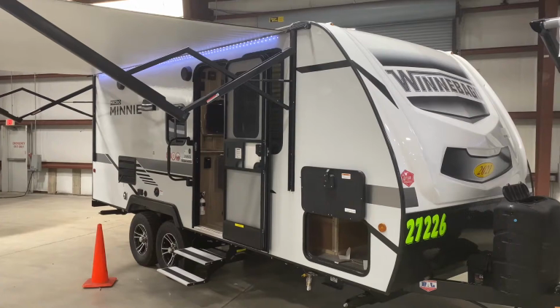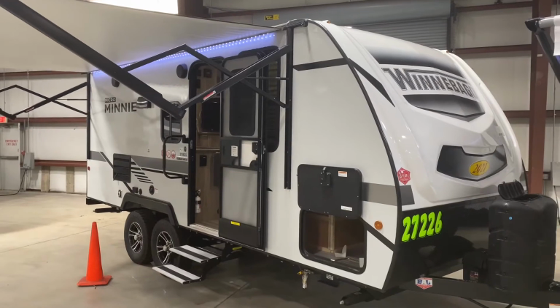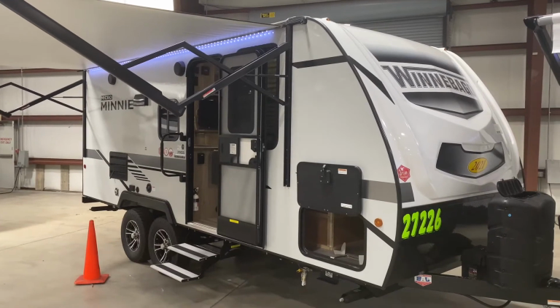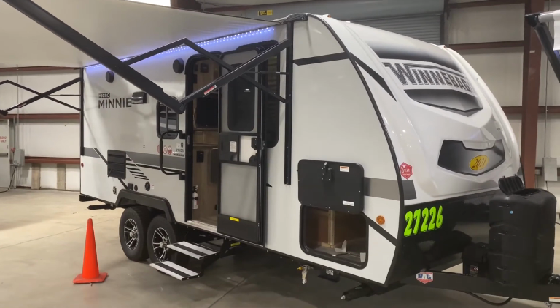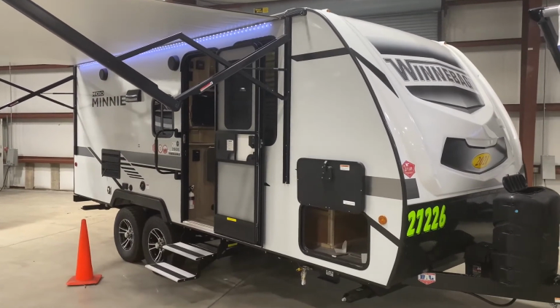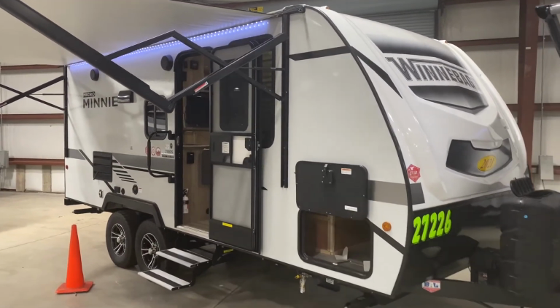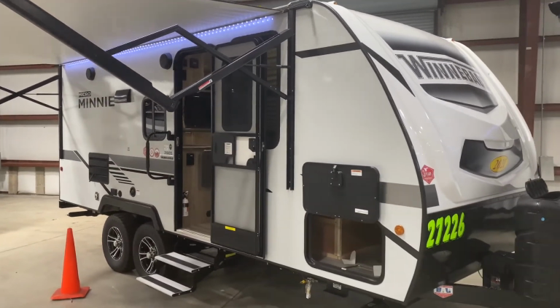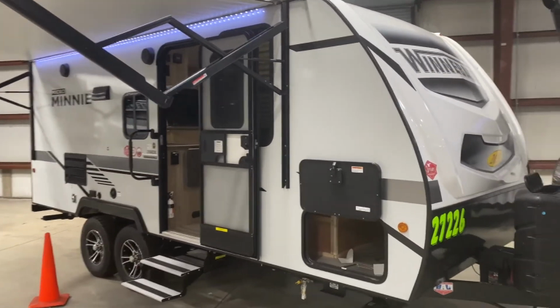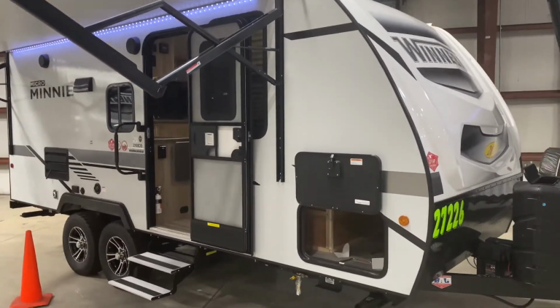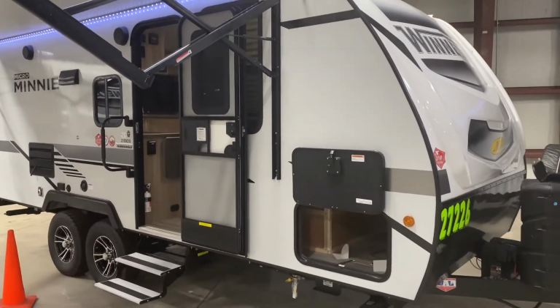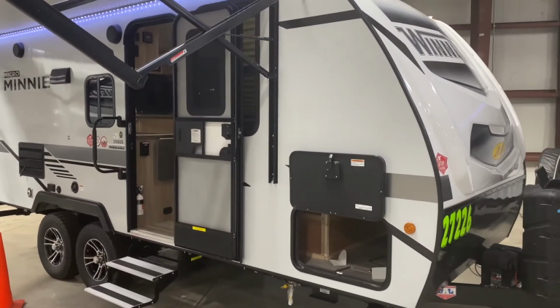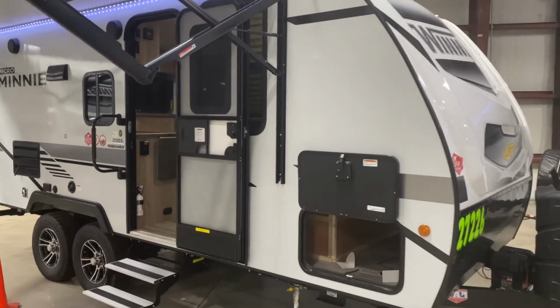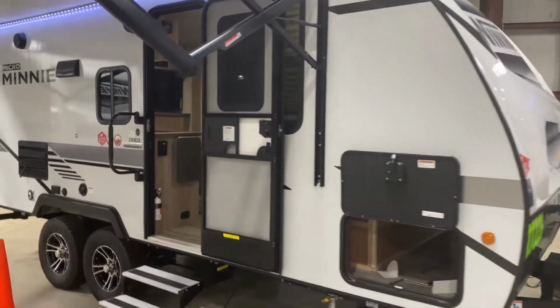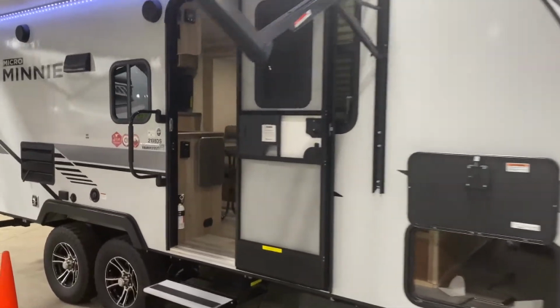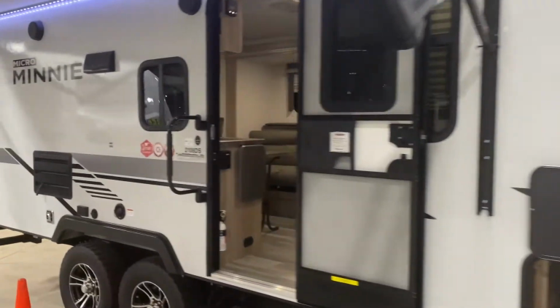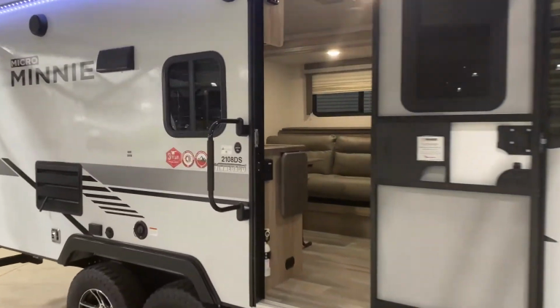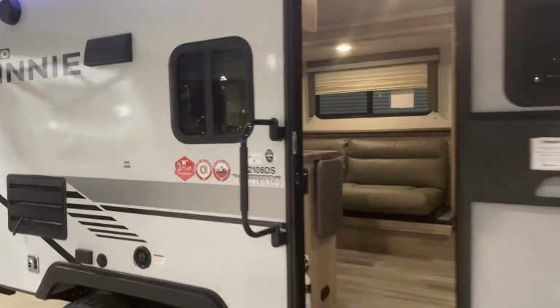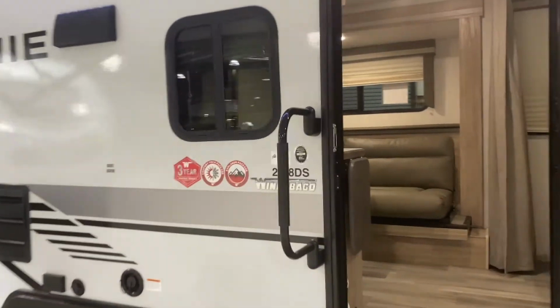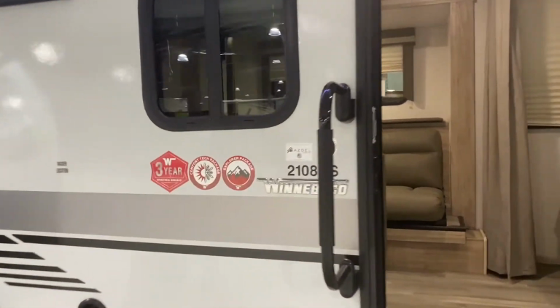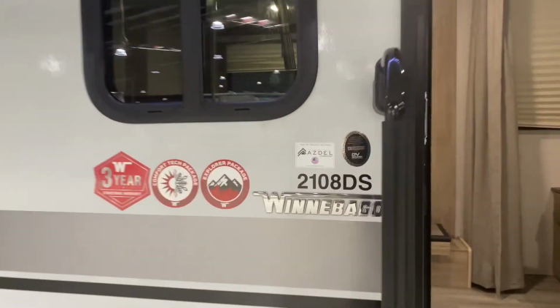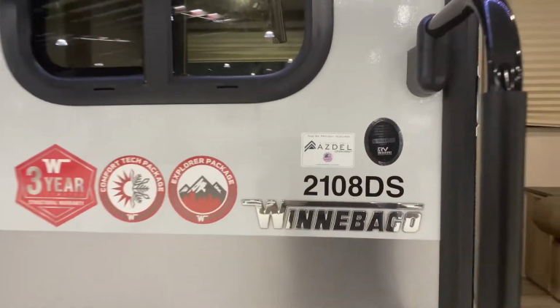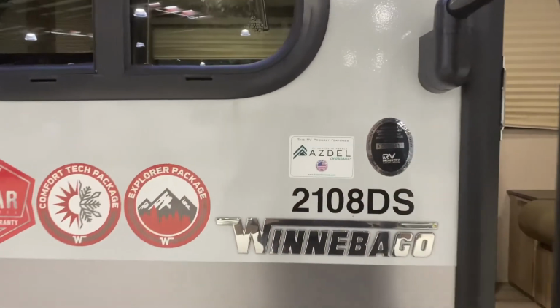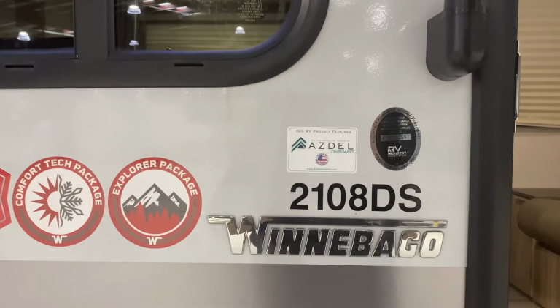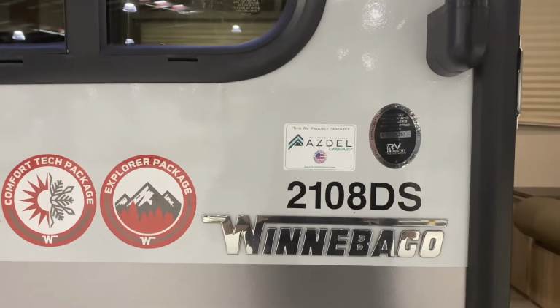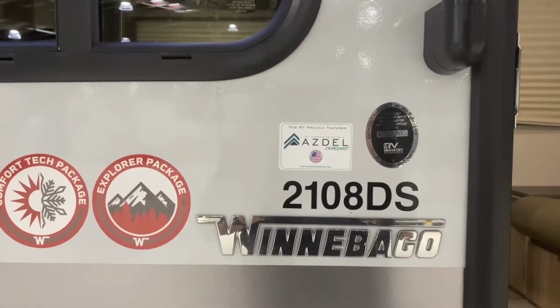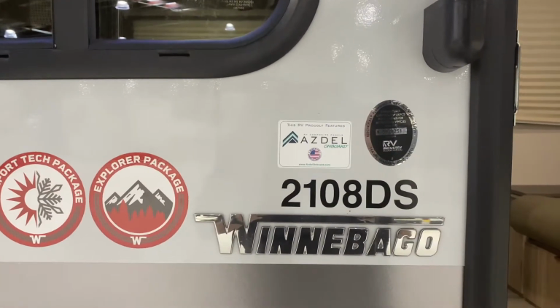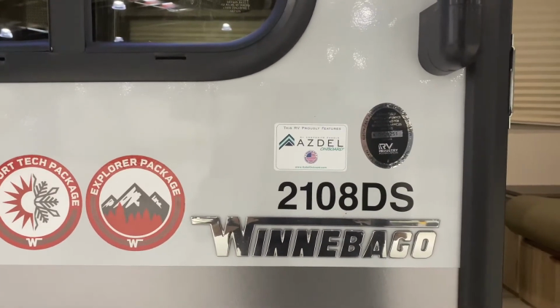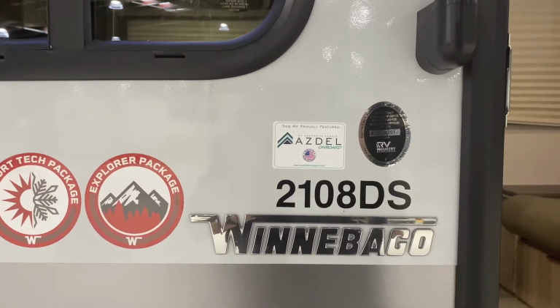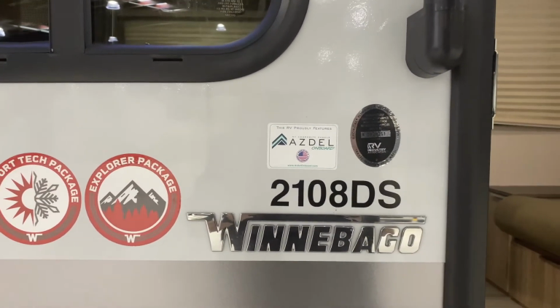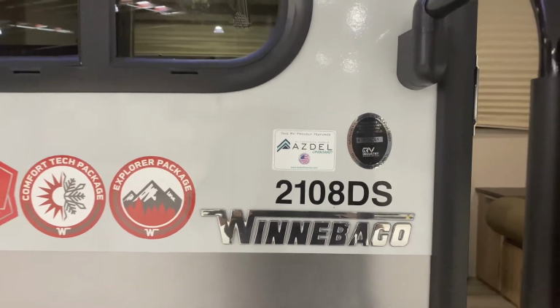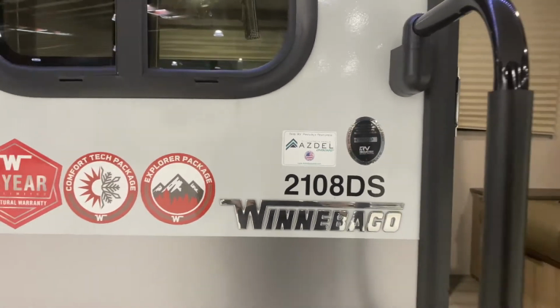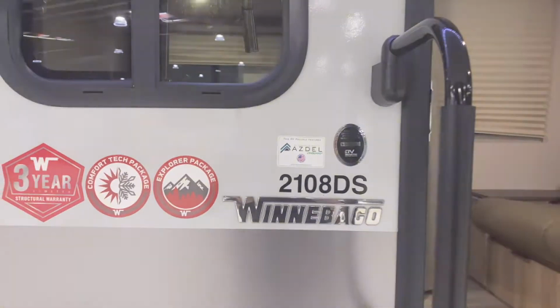Hey everybody, today we are at La Mesa RV in Port St. Lucie, Florida, and we are looking at a Winnebago model number 2108DS. So let's get to it.